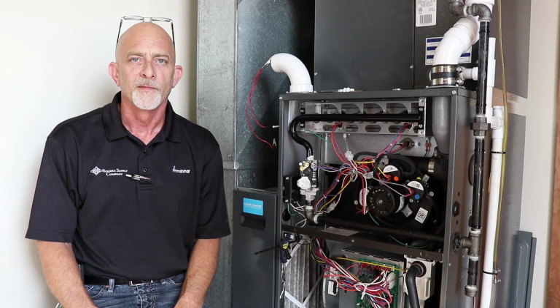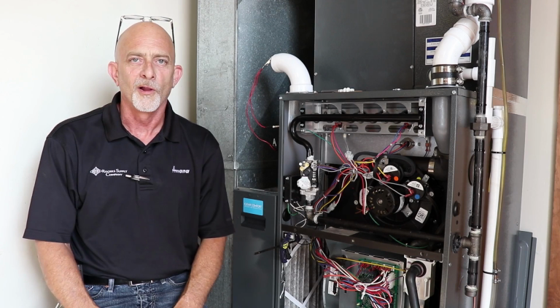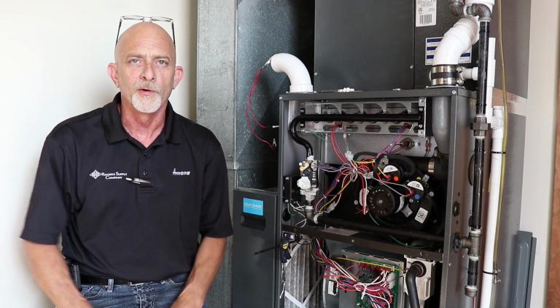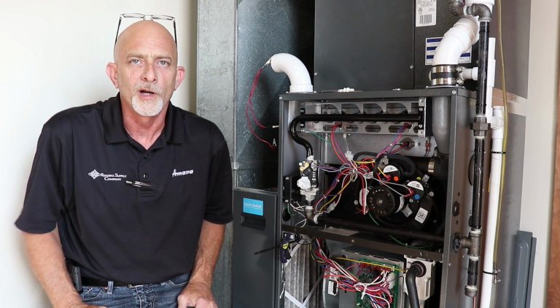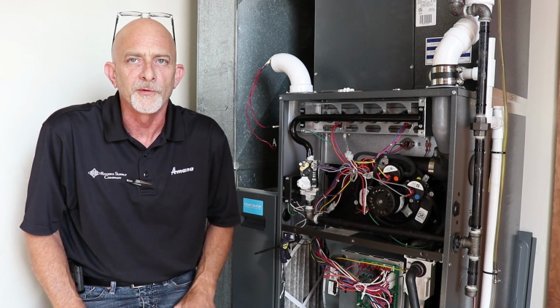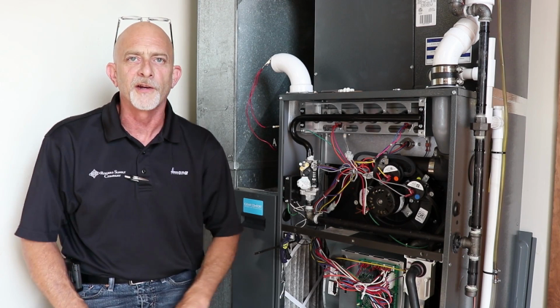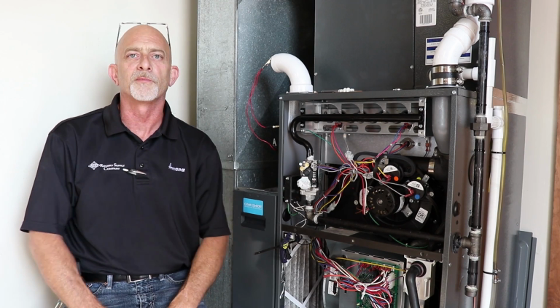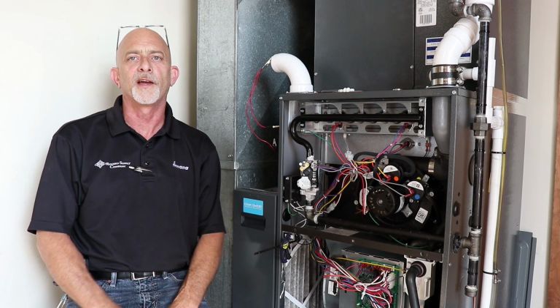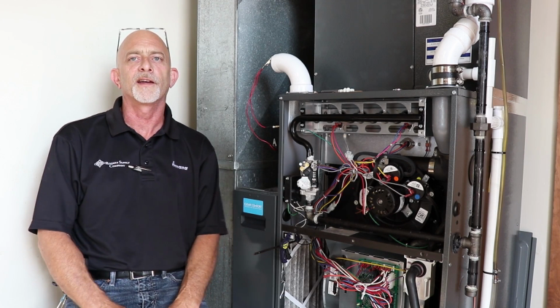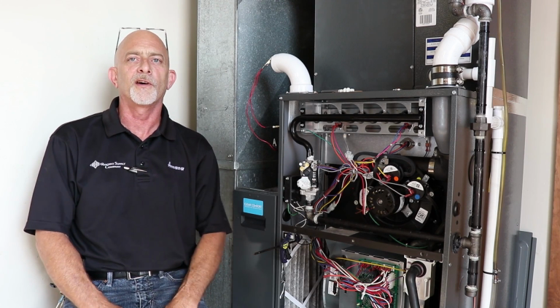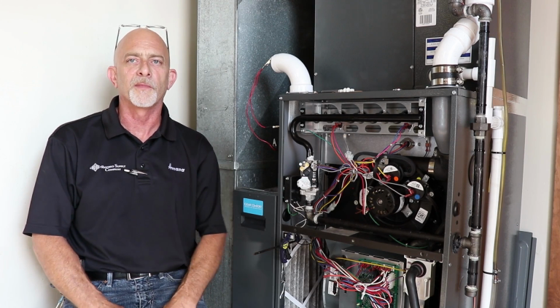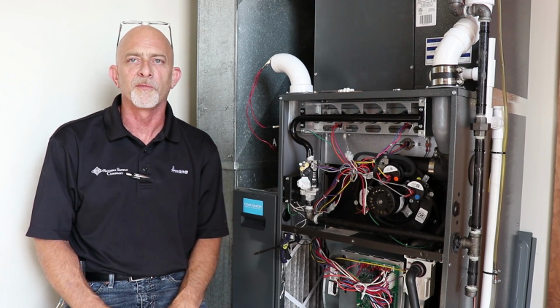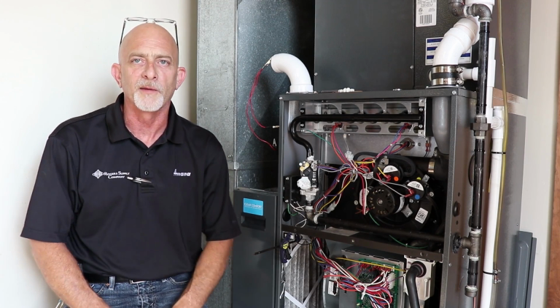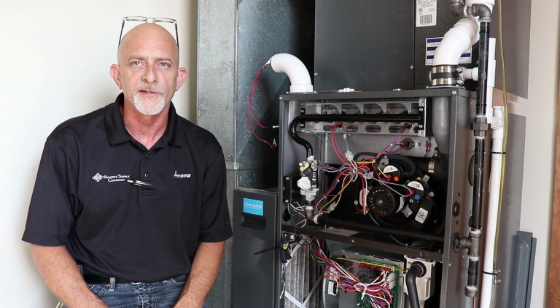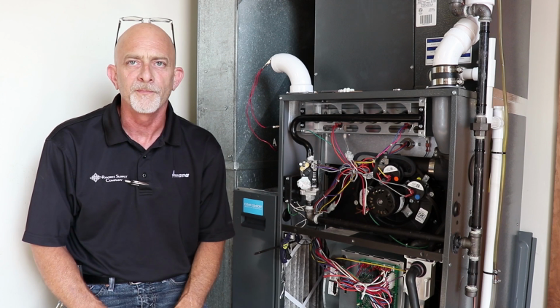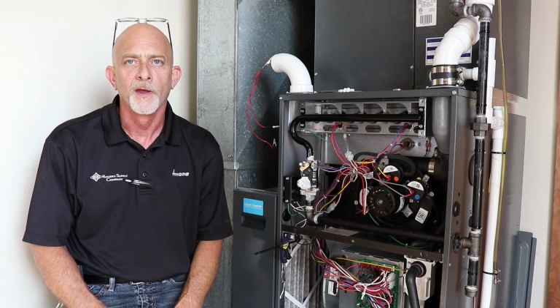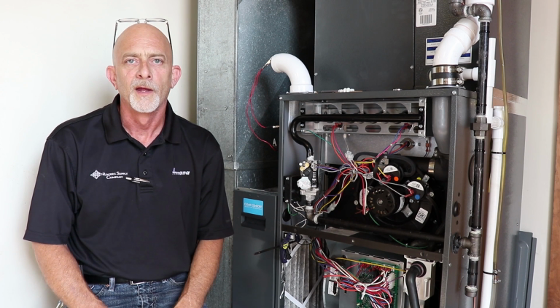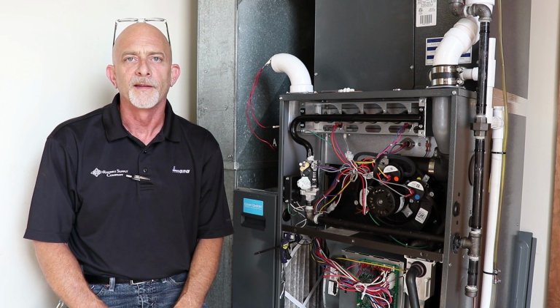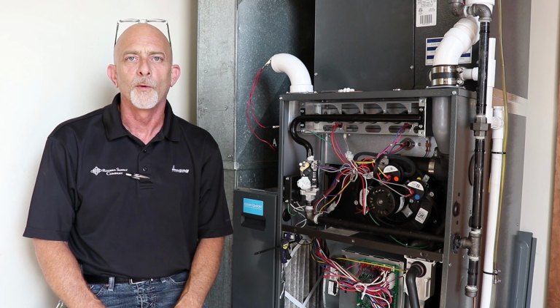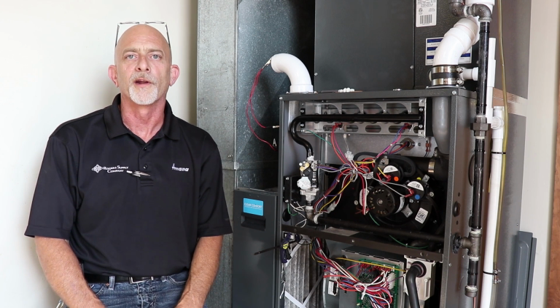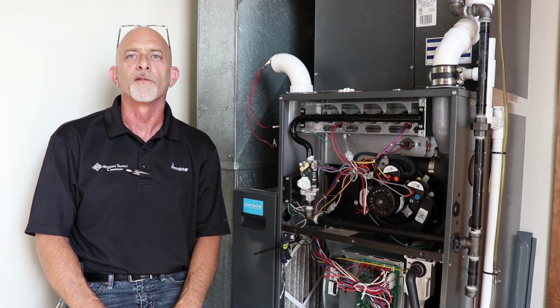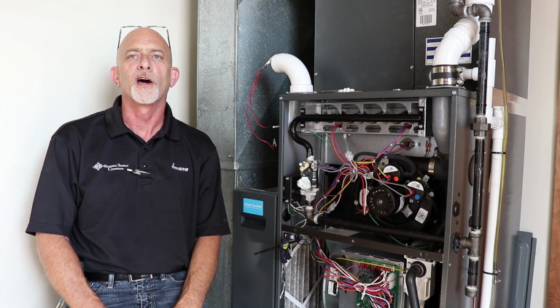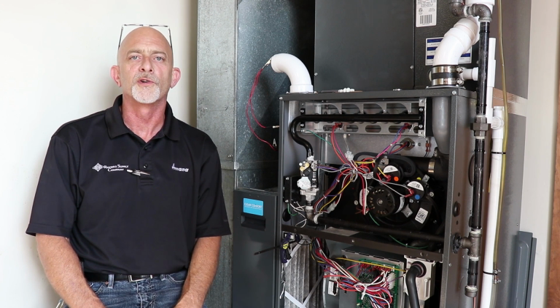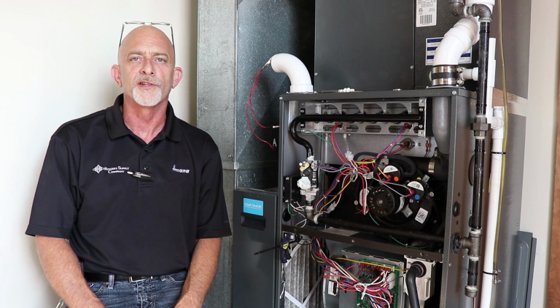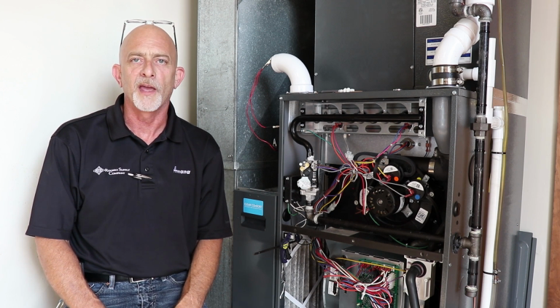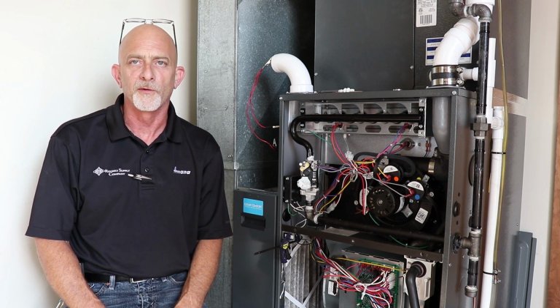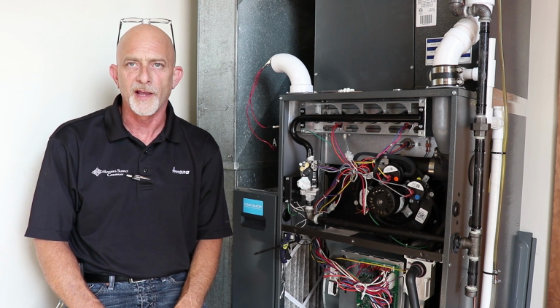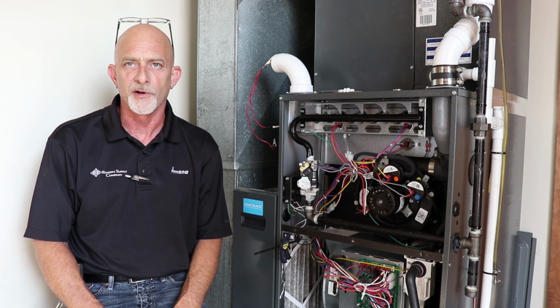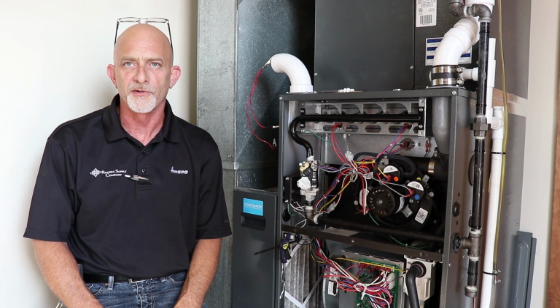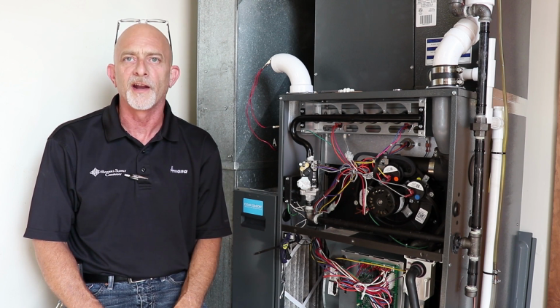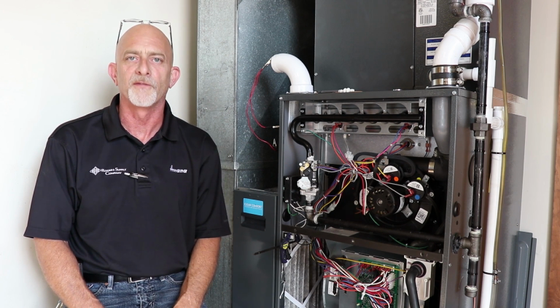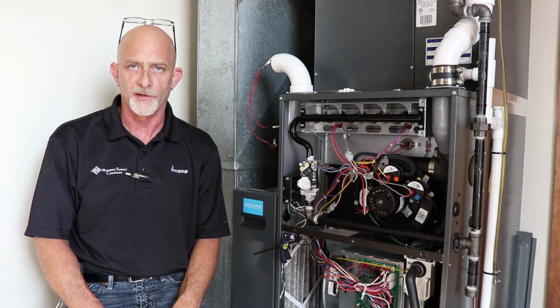Hello and welcome to Rogers Supply Tech Talk. I'm Kevin Magnabosco. Today we are going to cover how to adjust manifold gas pressure on a furnace.